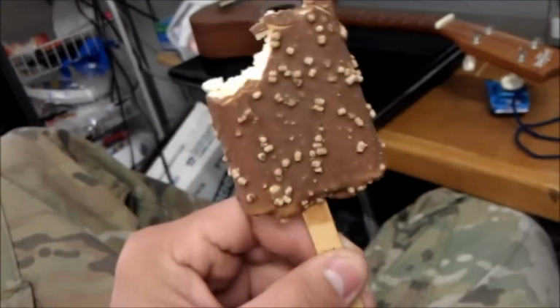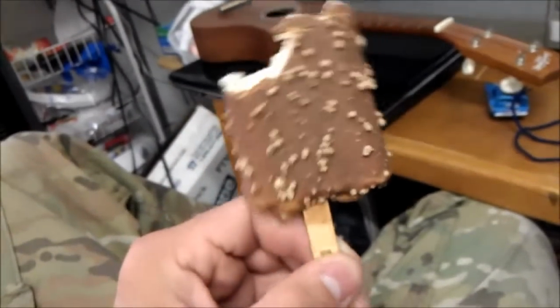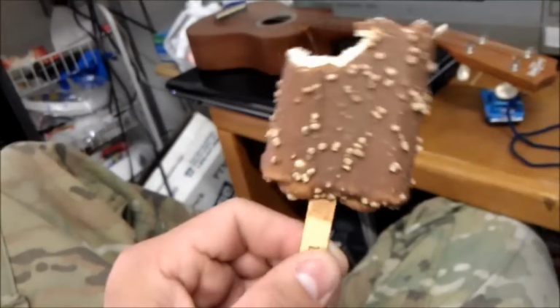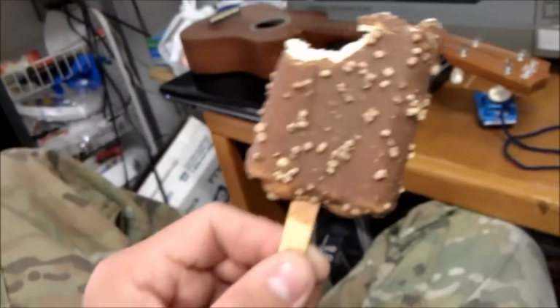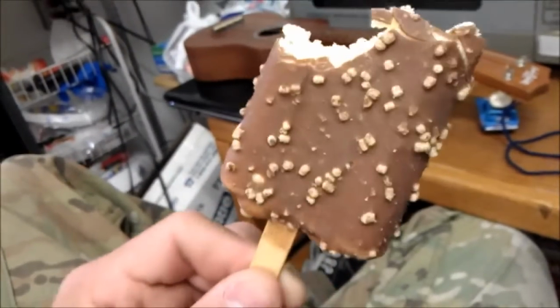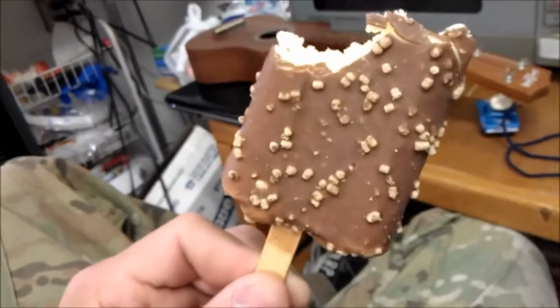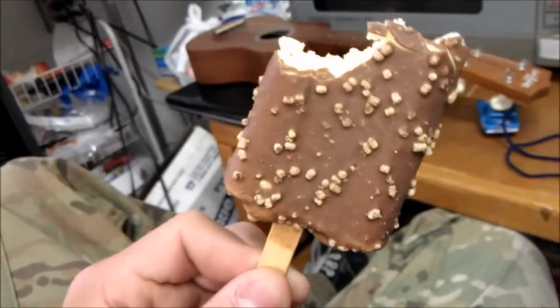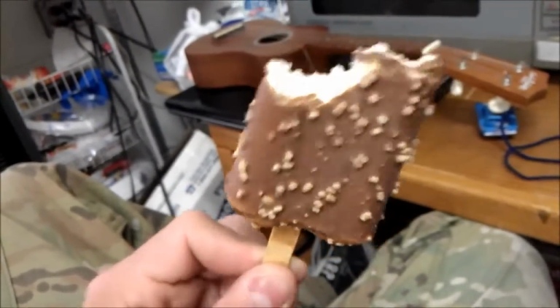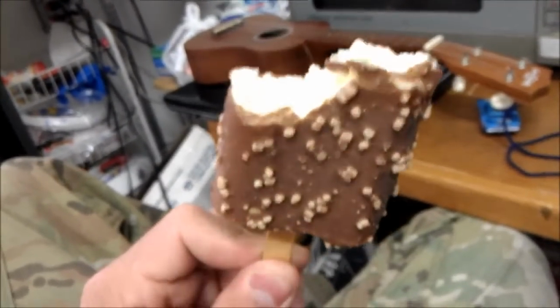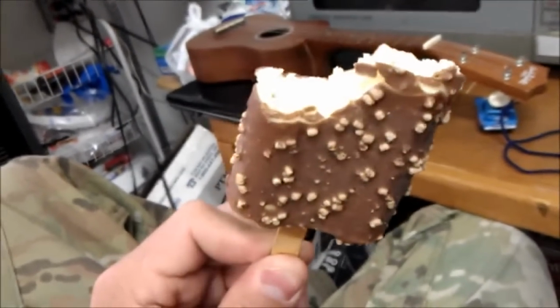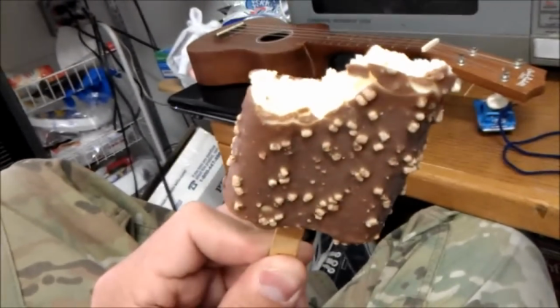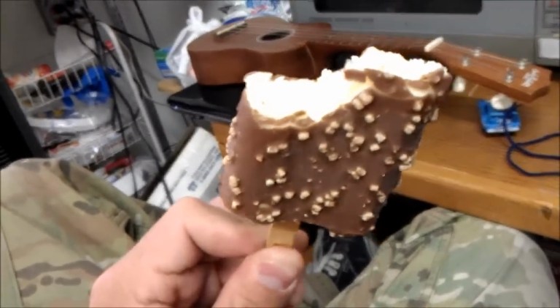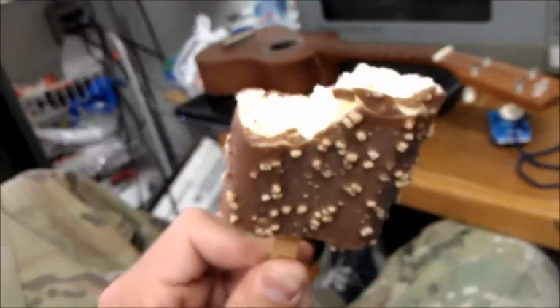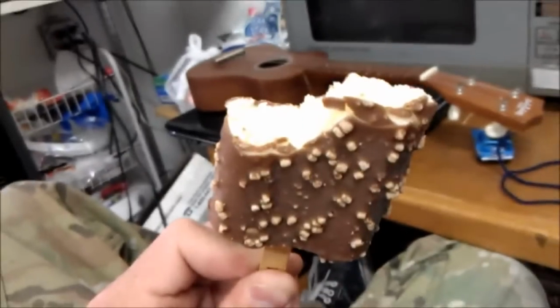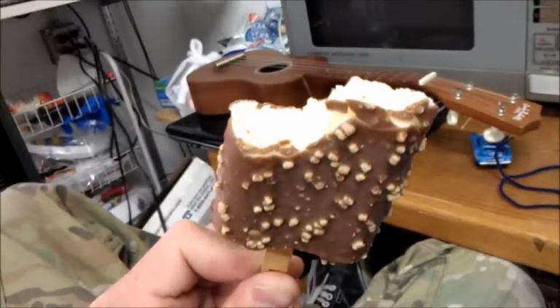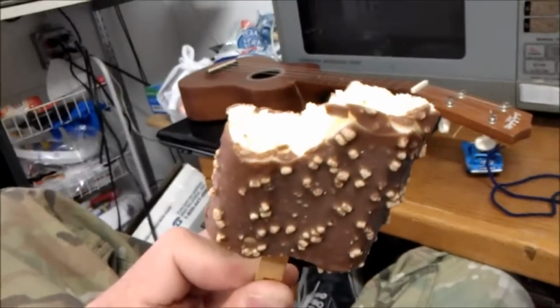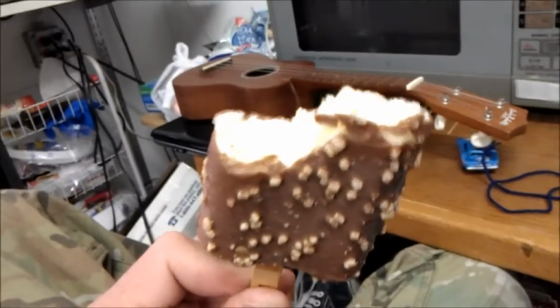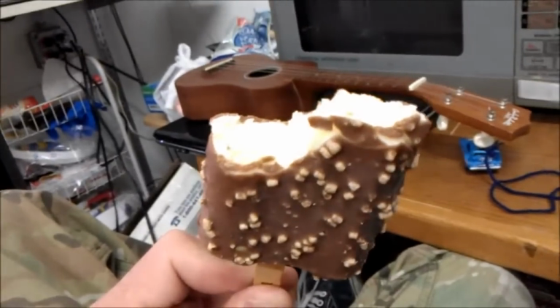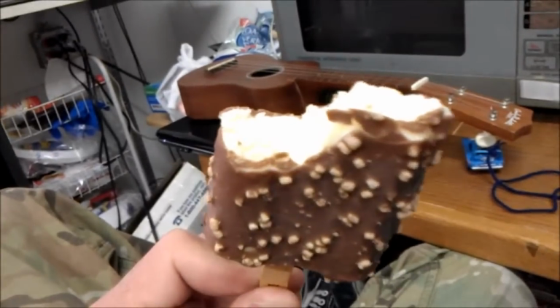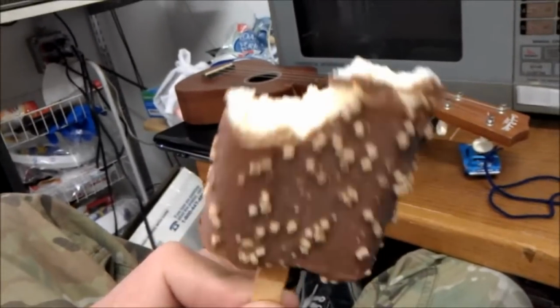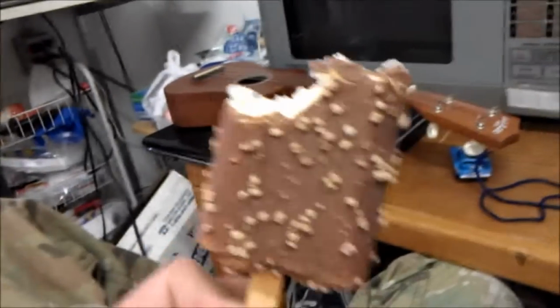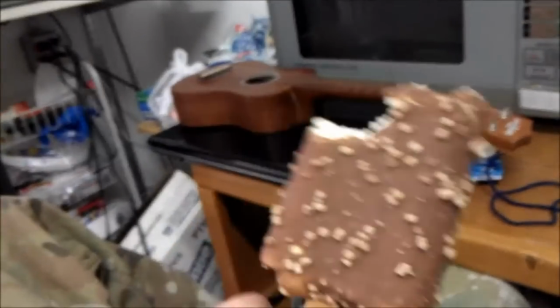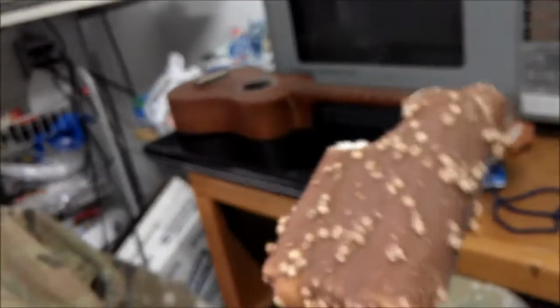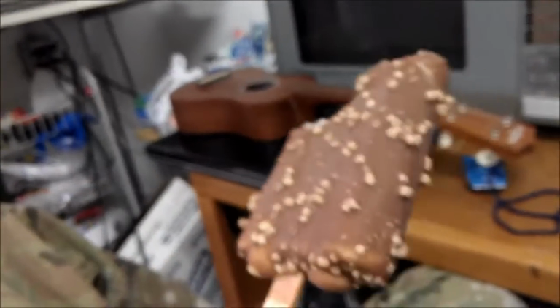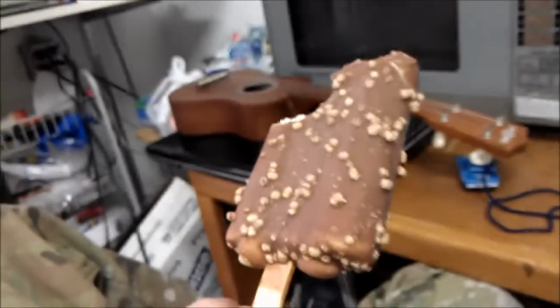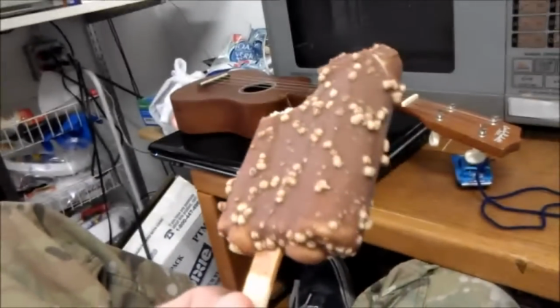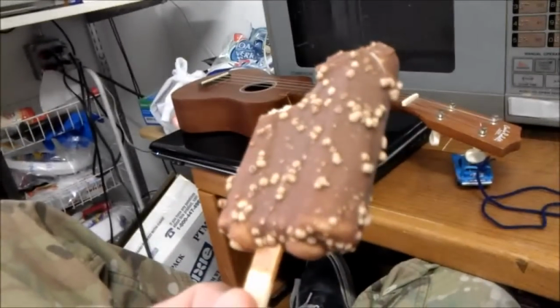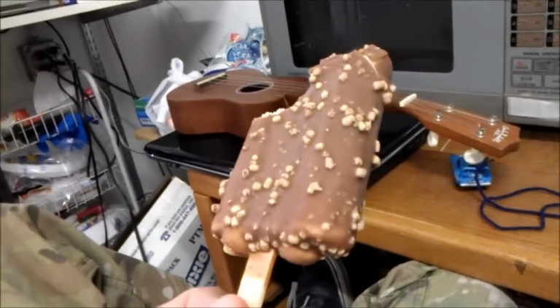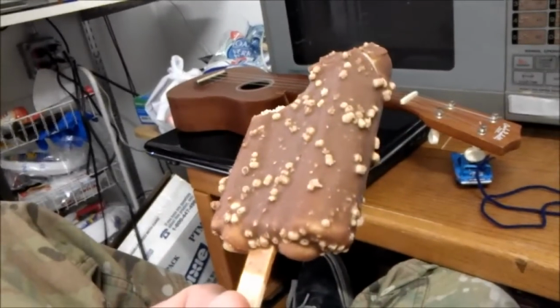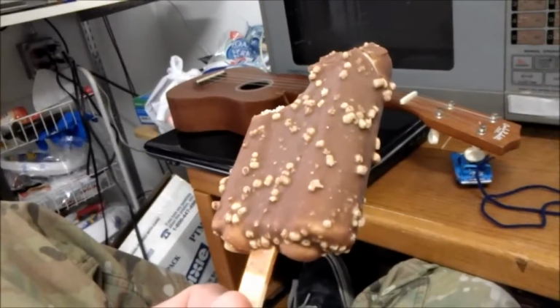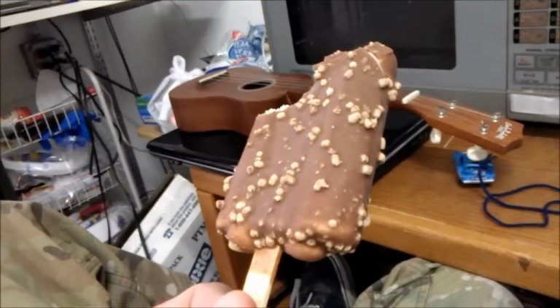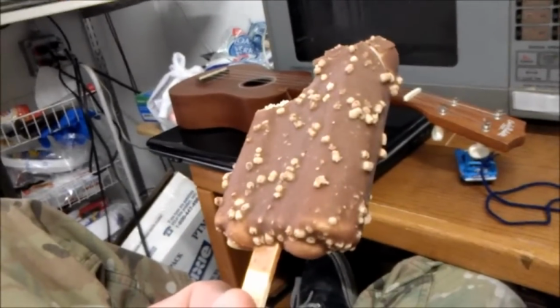Alright guys, that's the mayor. I just wish that they wouldn't use a whole bunch of artificial stuff all the time. But hey, I'm not the one making it — I'm the one eating it. Alright guys, catch you later.